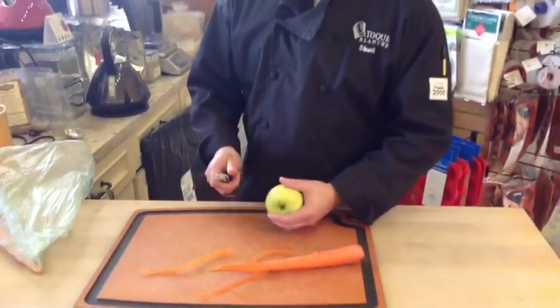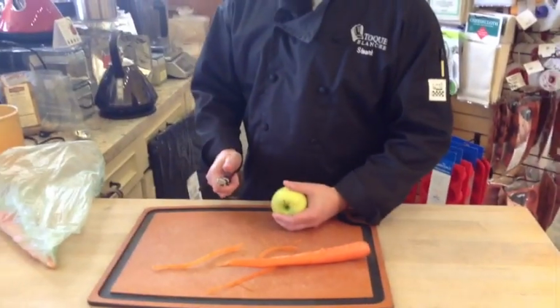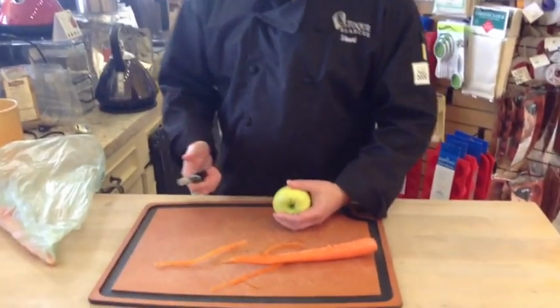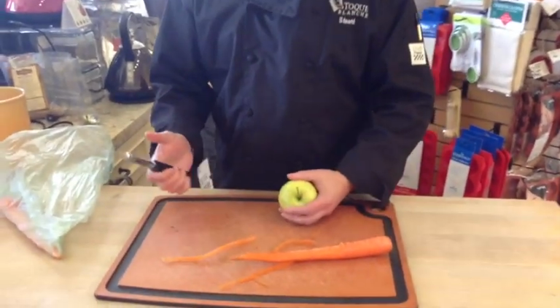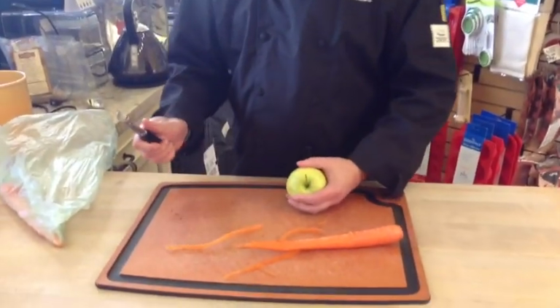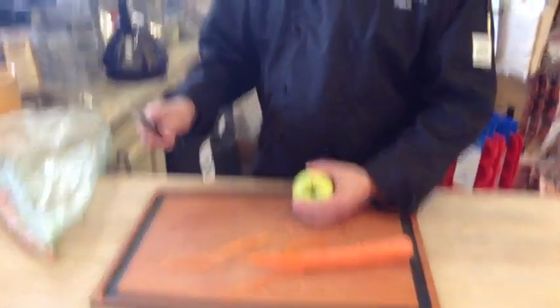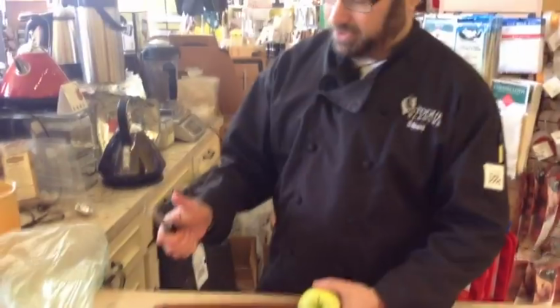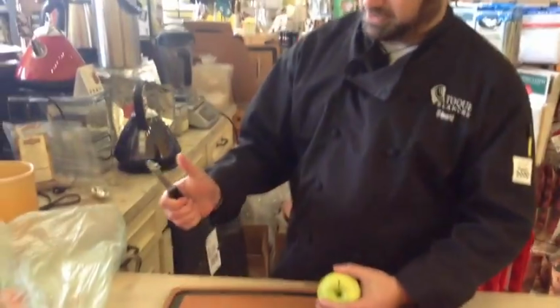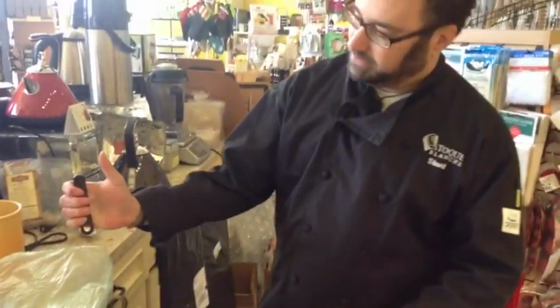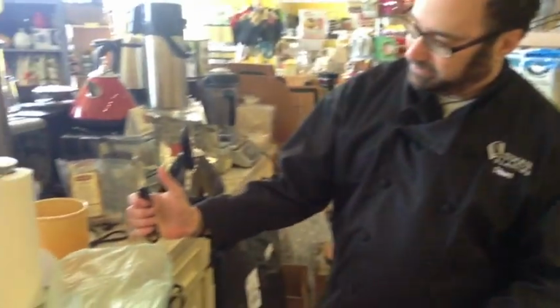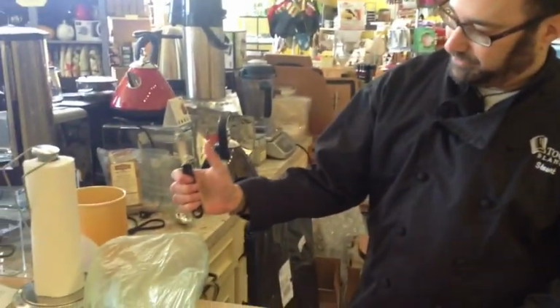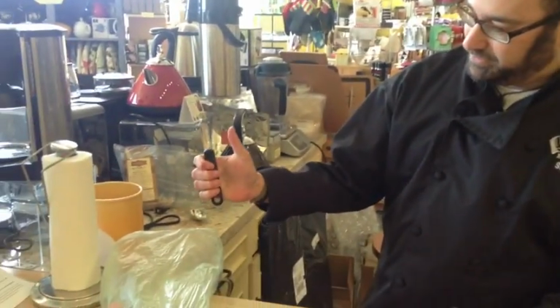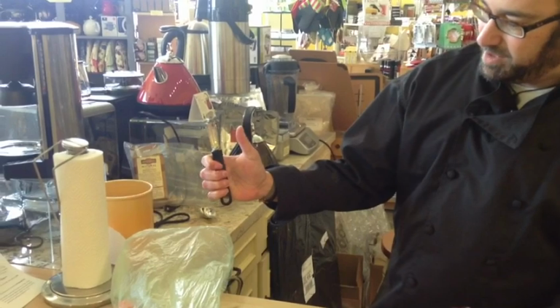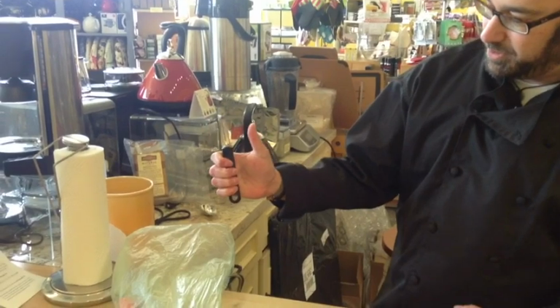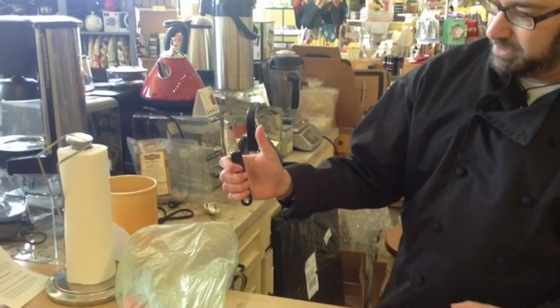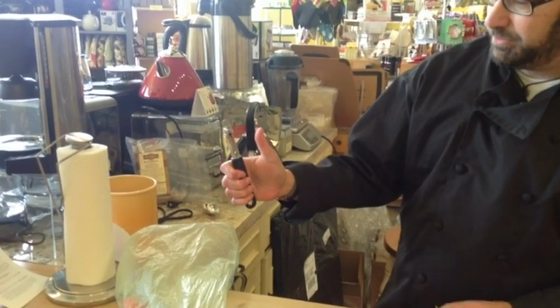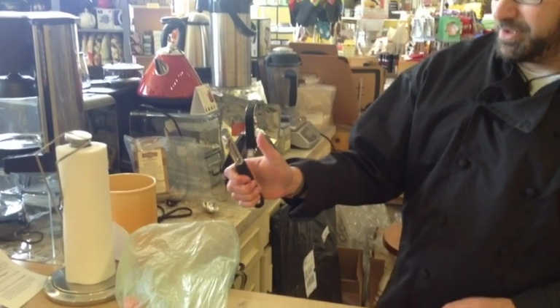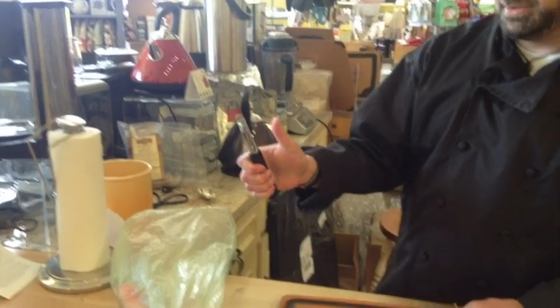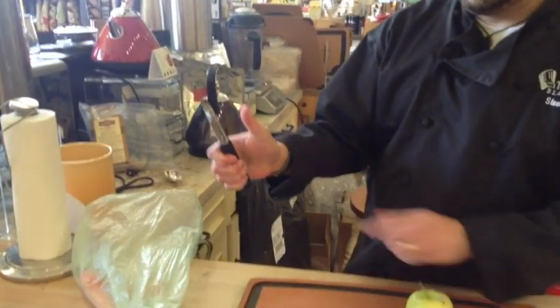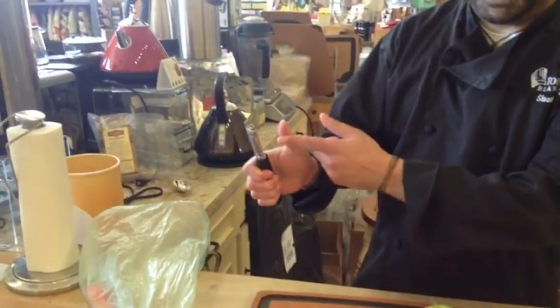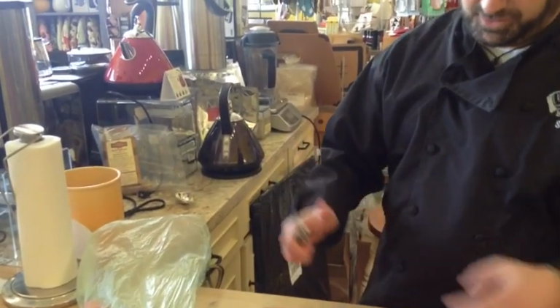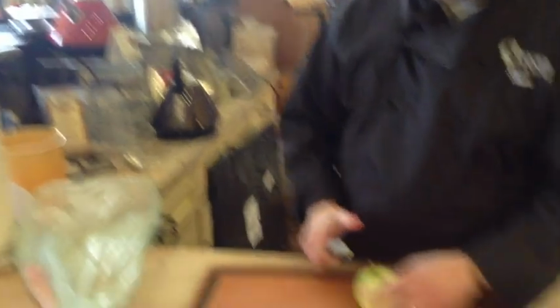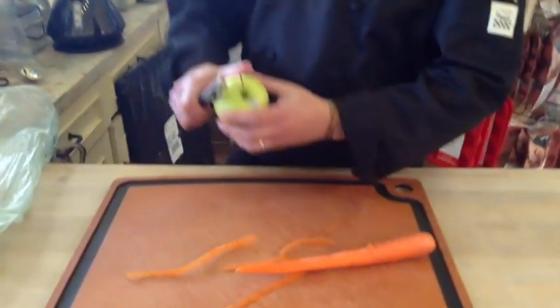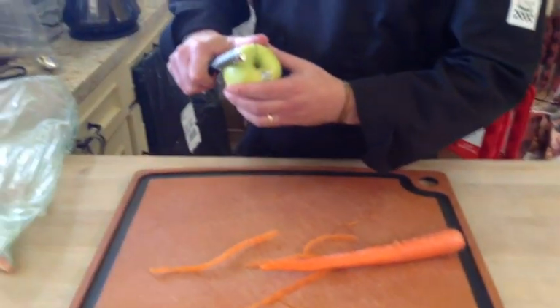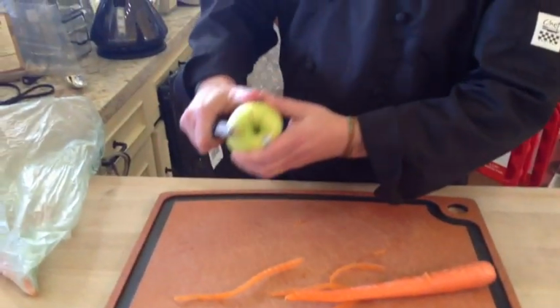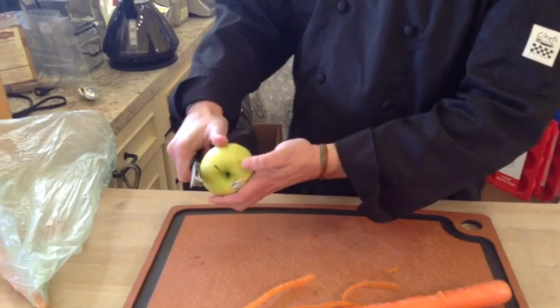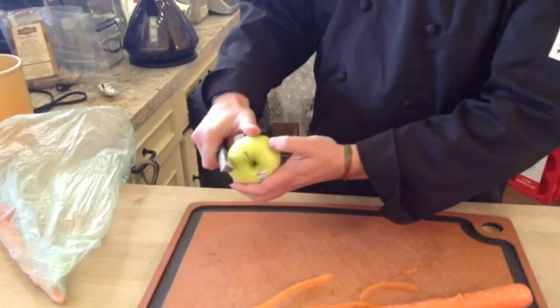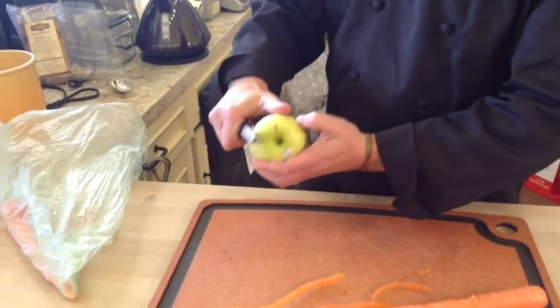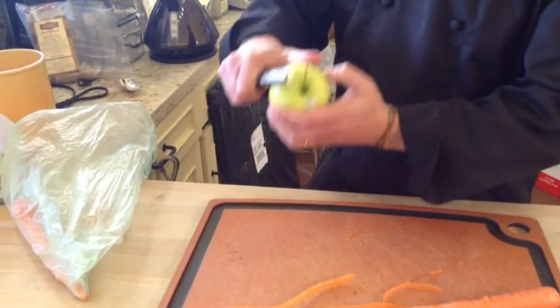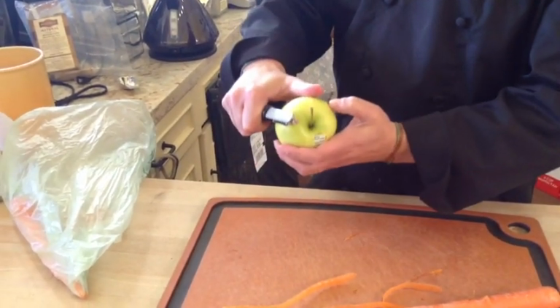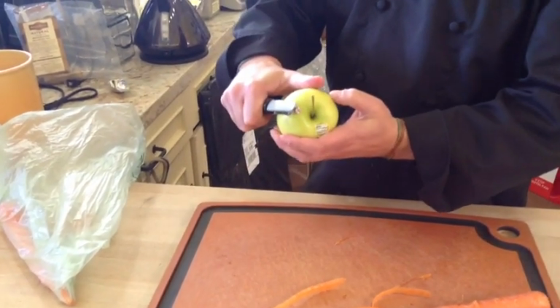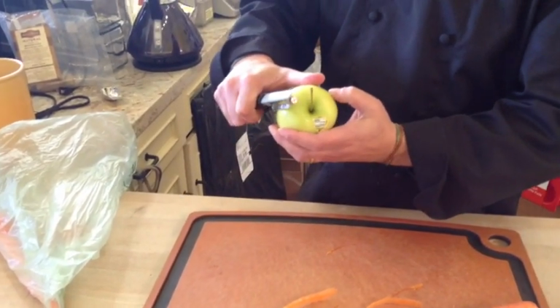Now, a great technique for this is to kind of grasp the peeler in your fingers at the top of your palm, with your thumb parallel to it. Then you use your thumb and the peeler to guide the fruit.